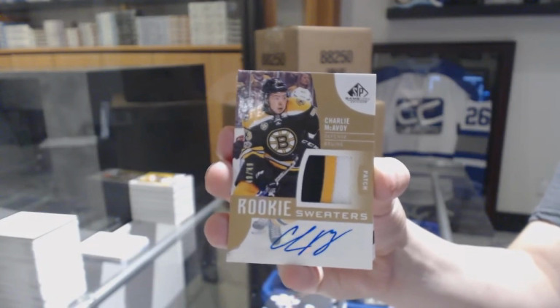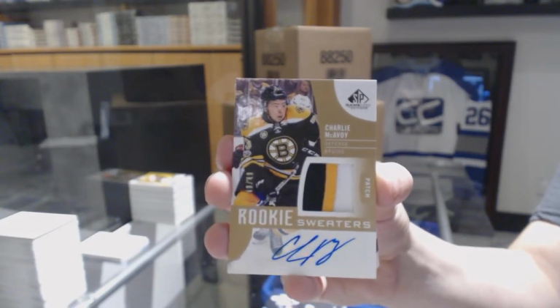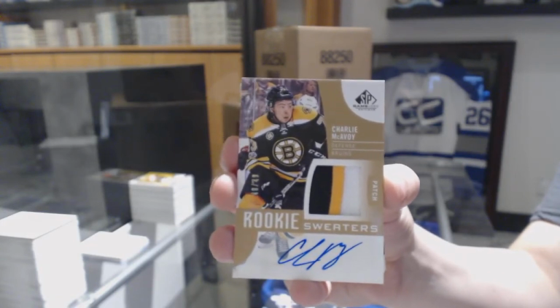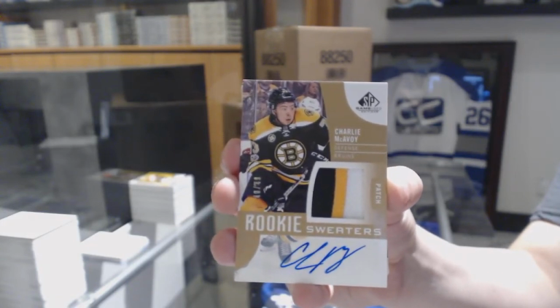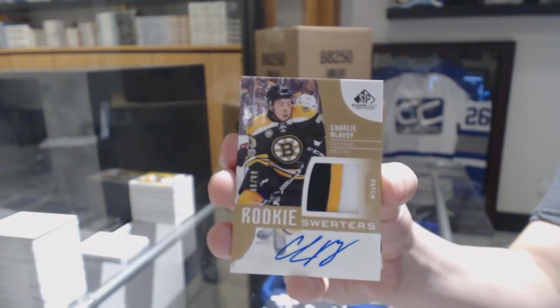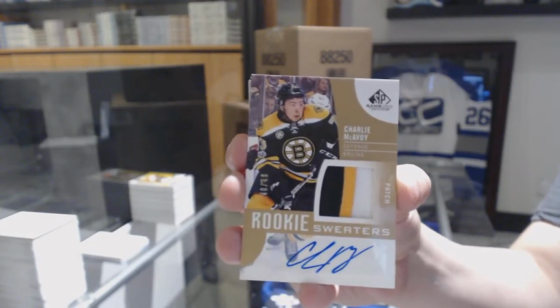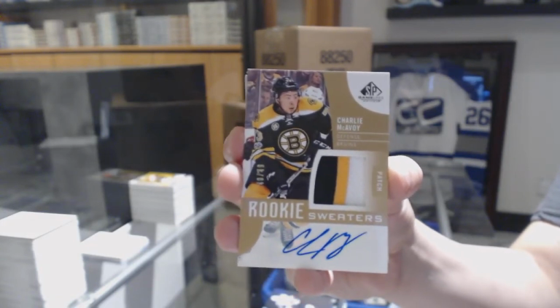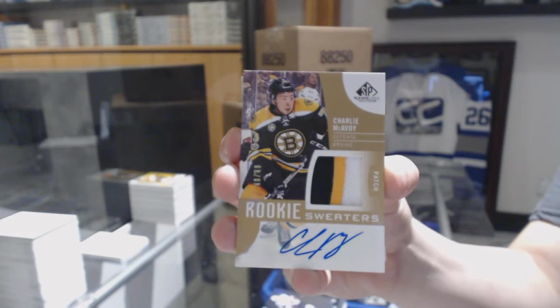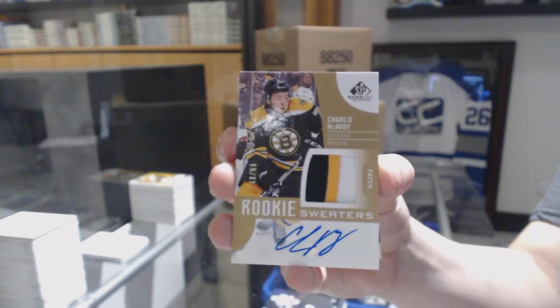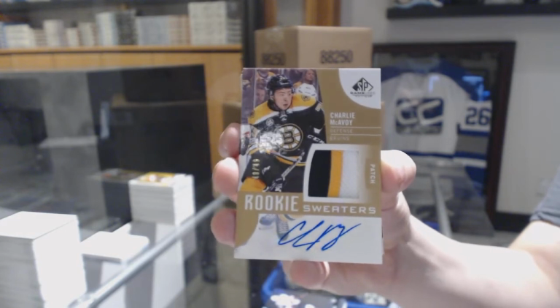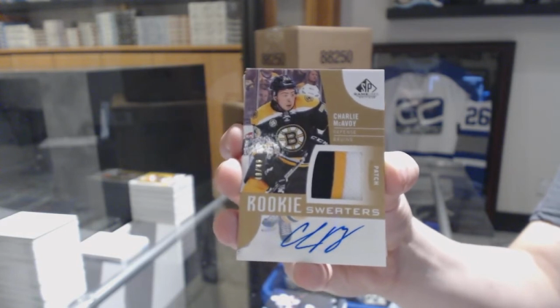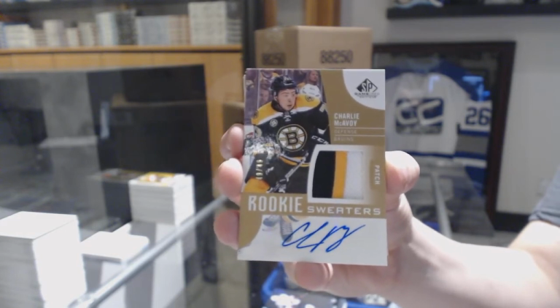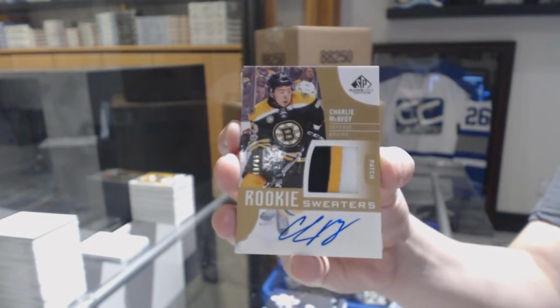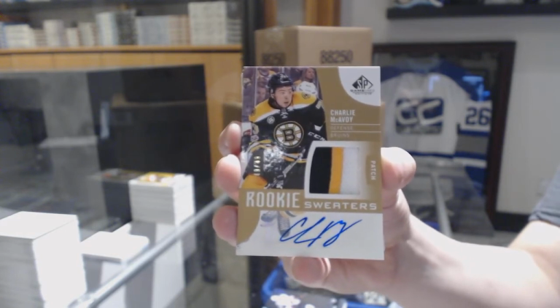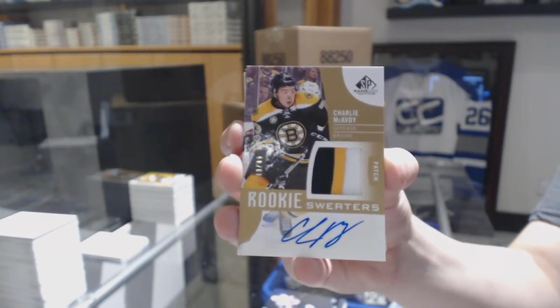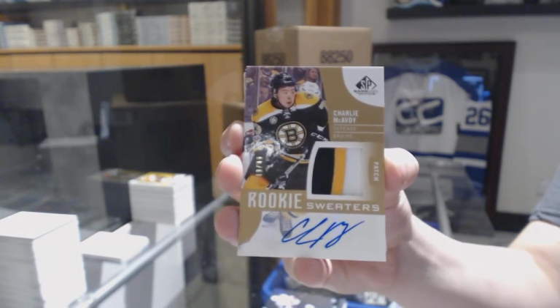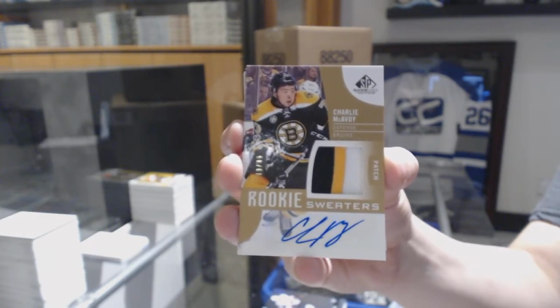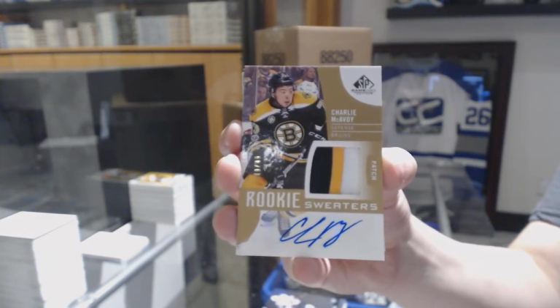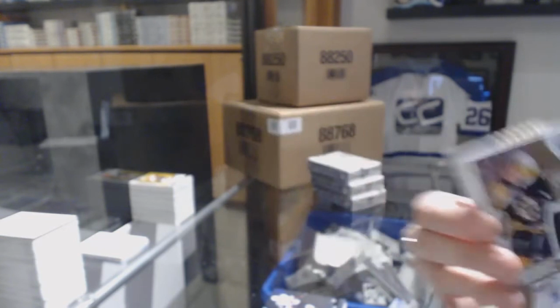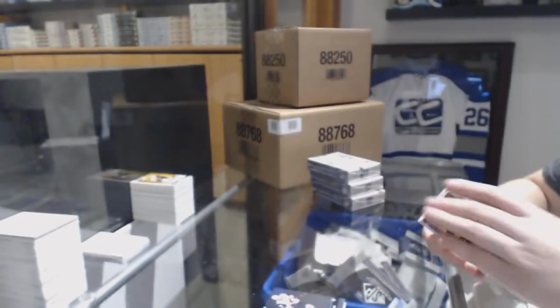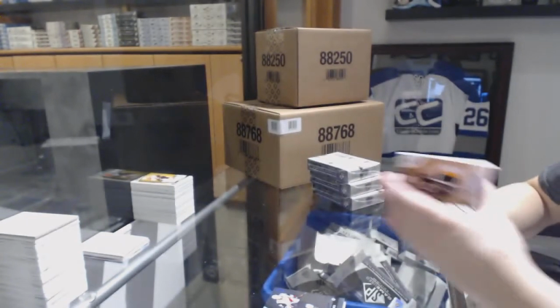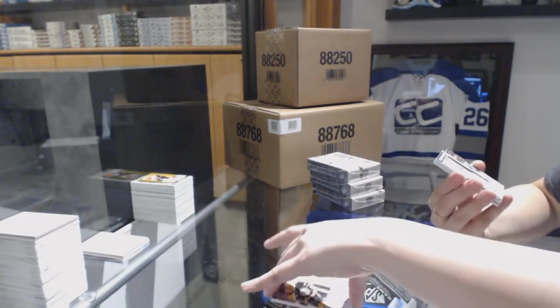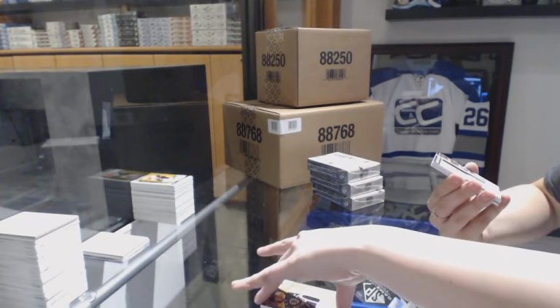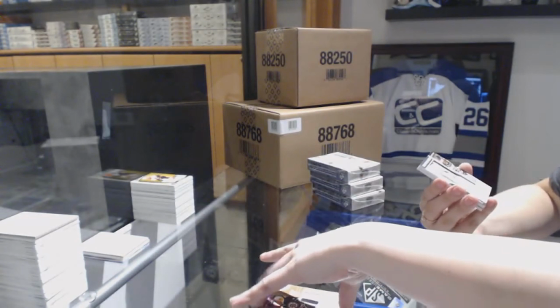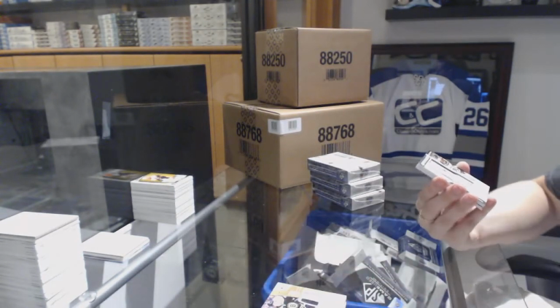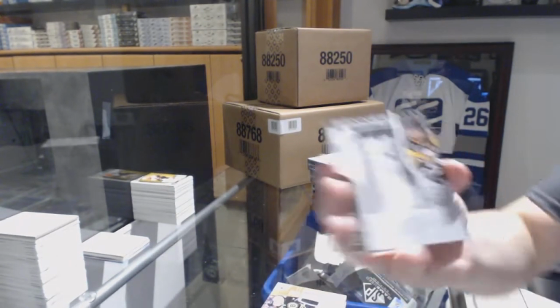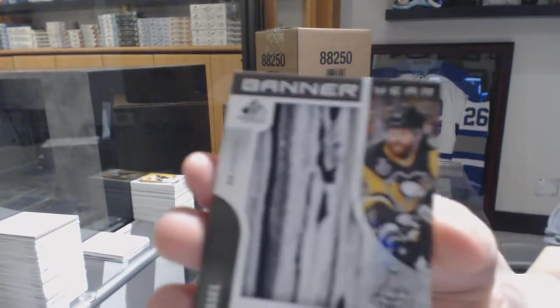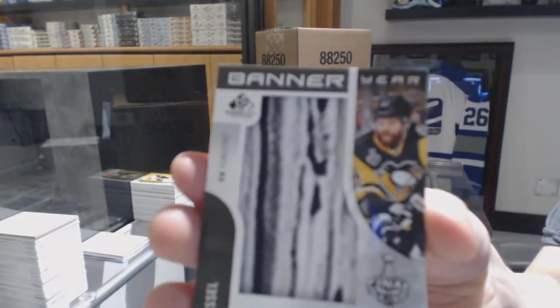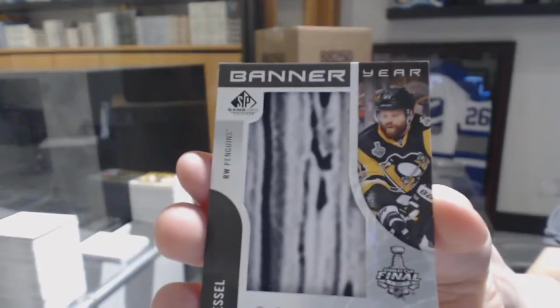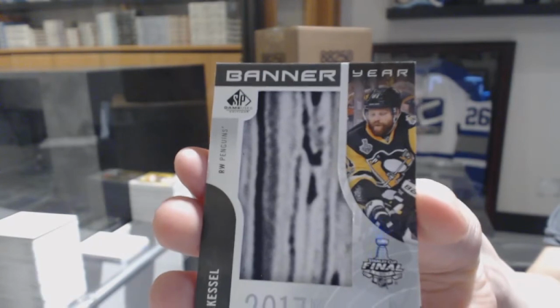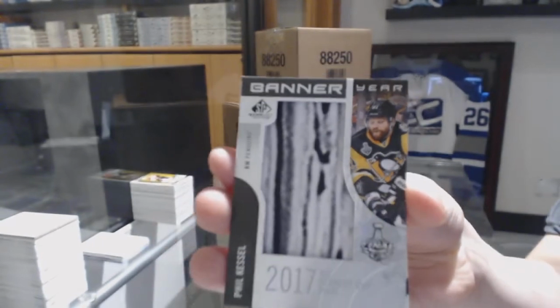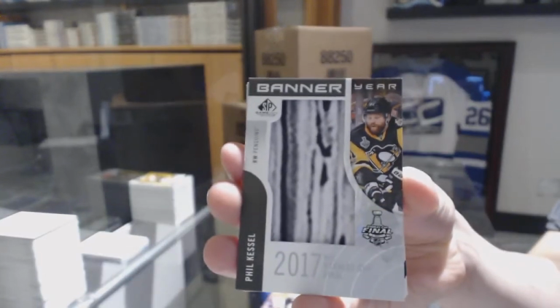Happy birthday to you. Charlie McAvoy rookie sweaters patch auto. A Banner Year 2017 NHL Stanley Cup Final, Phil Kessel.